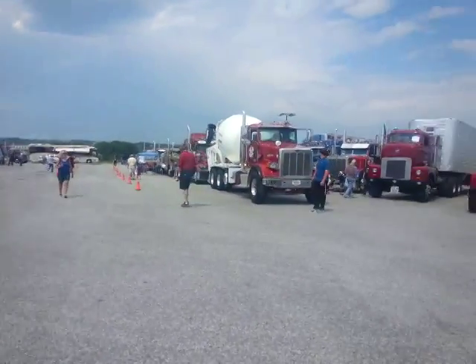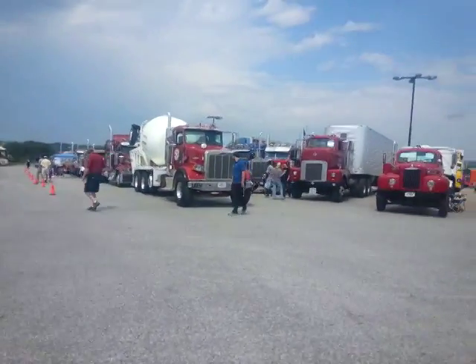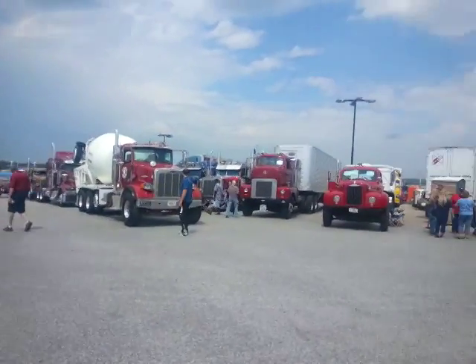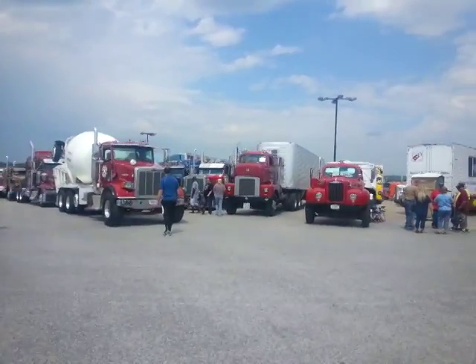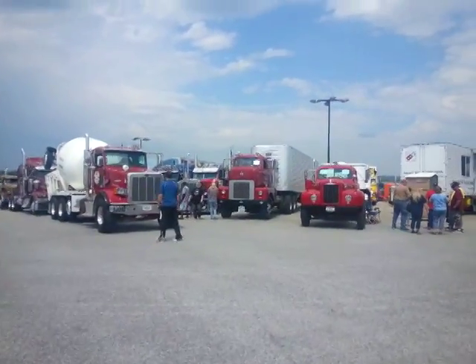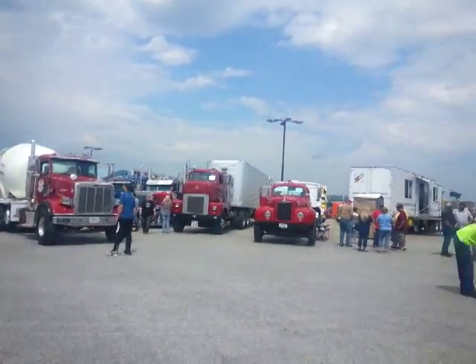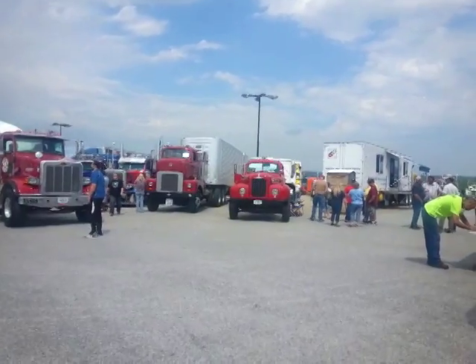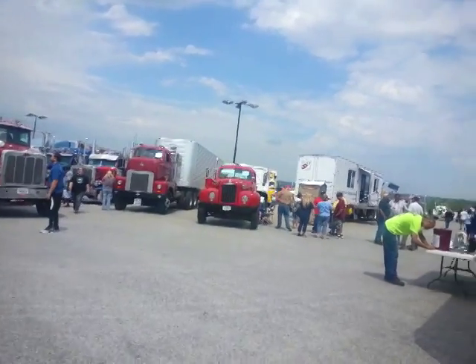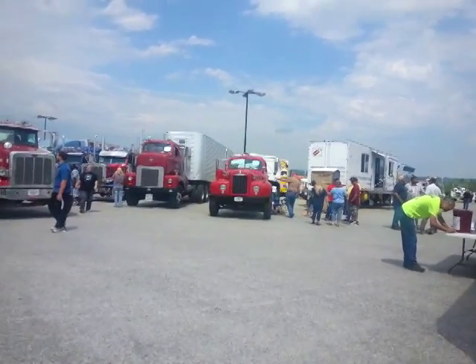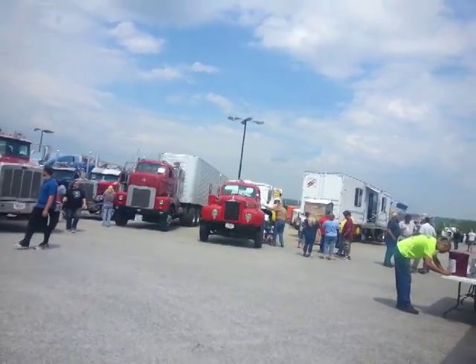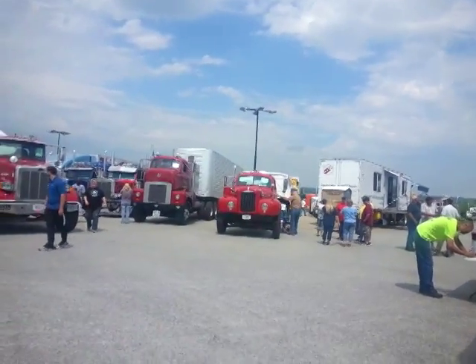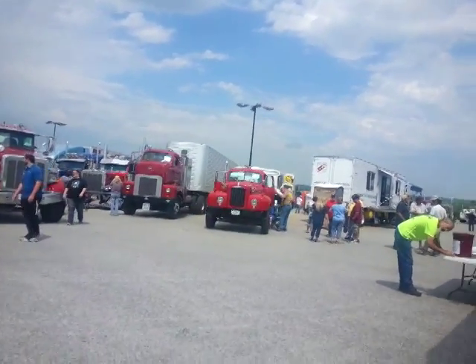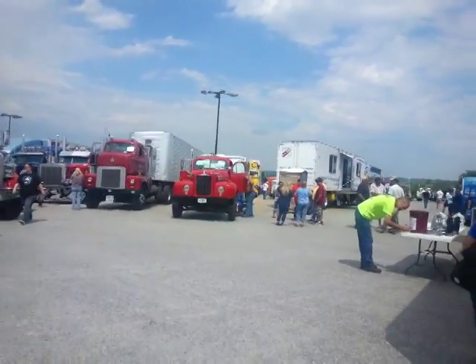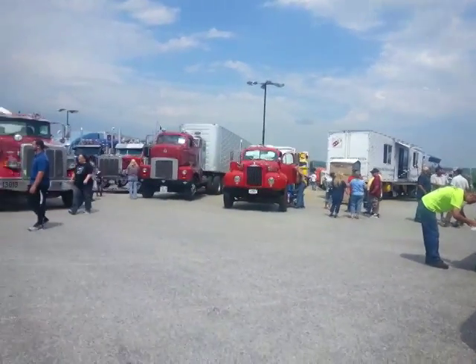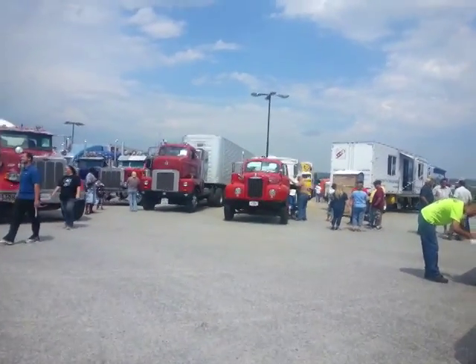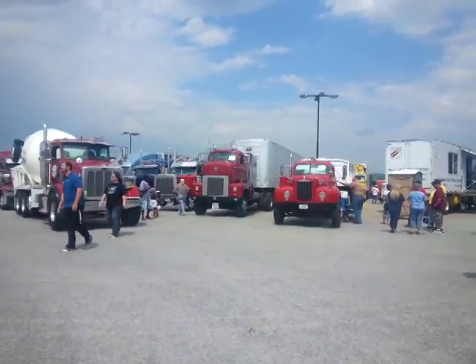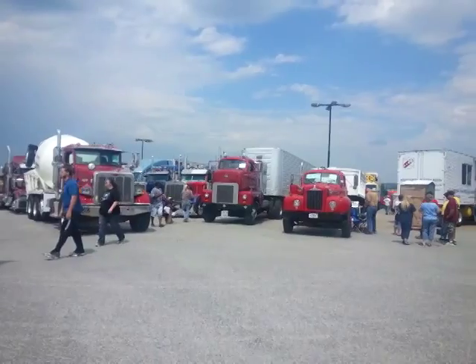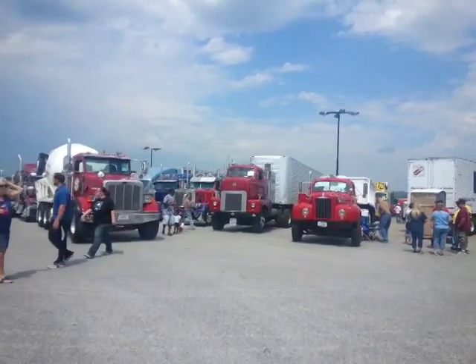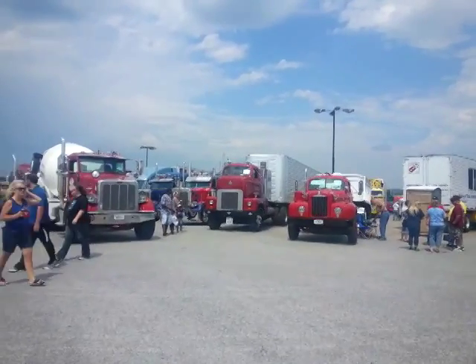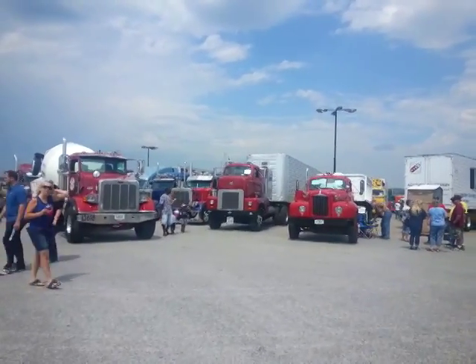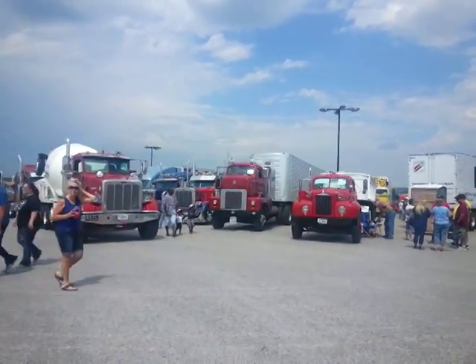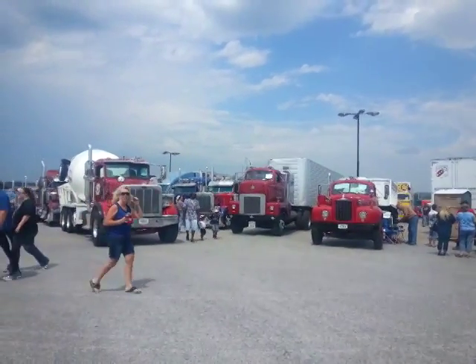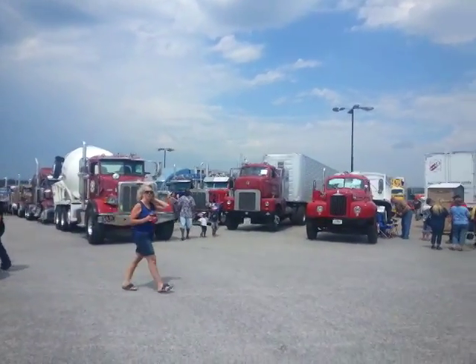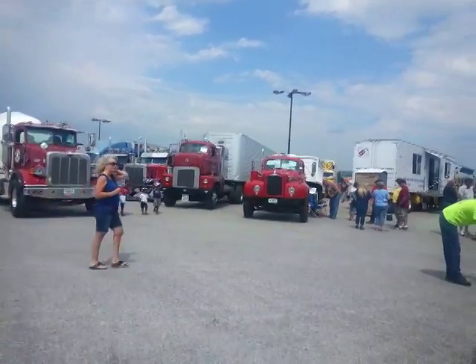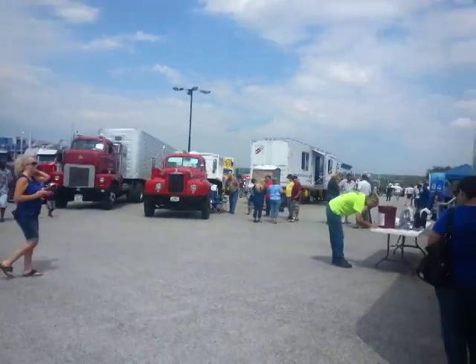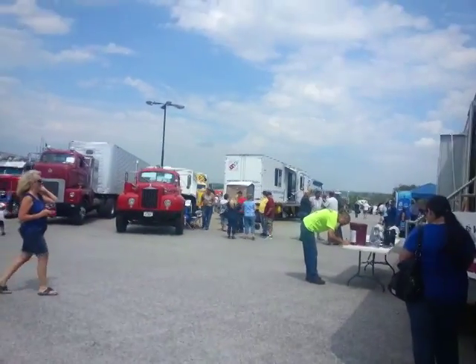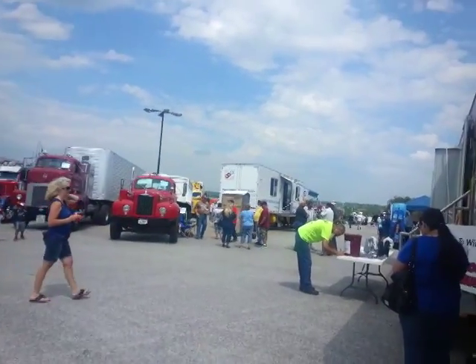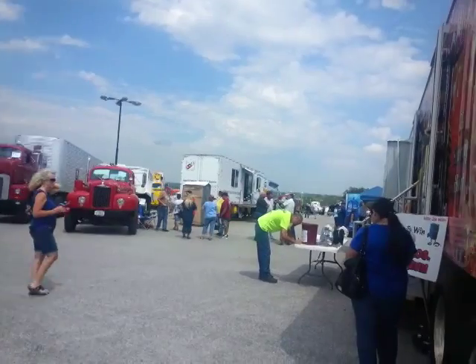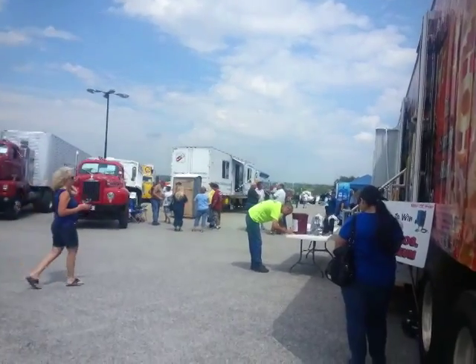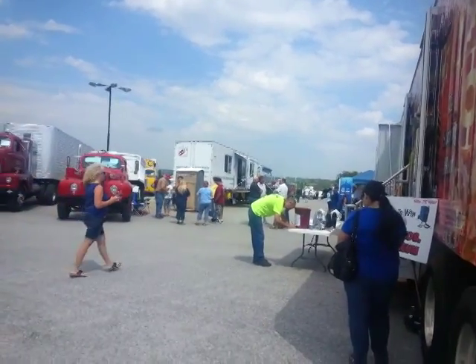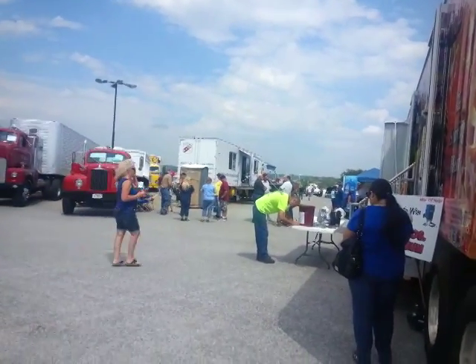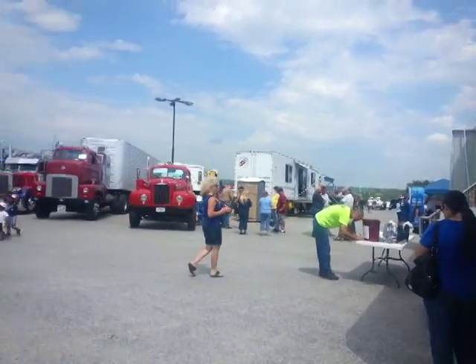You can see all these old trucks out here. There's an old single-stack Mack there with a window in the back, and an old International there — that tall one there. All kinds of different trucks, all different types. Pretty good show out here today.